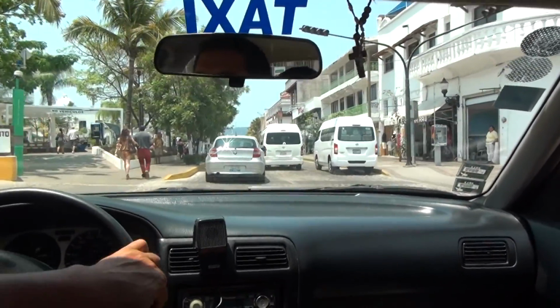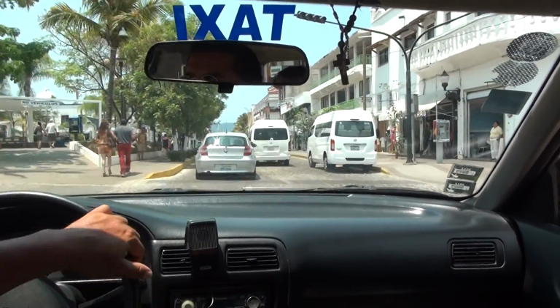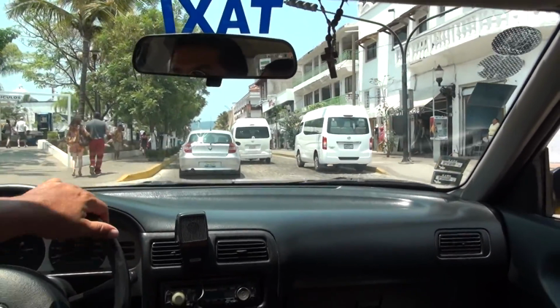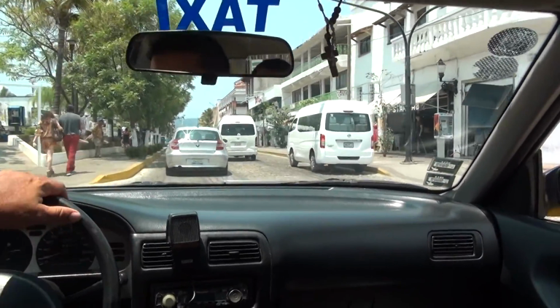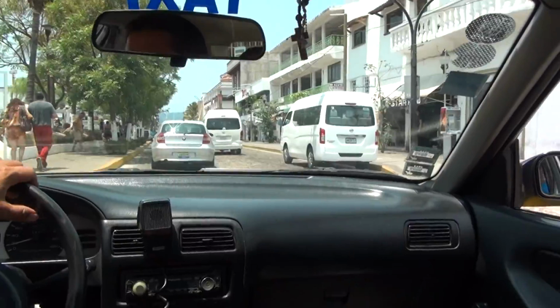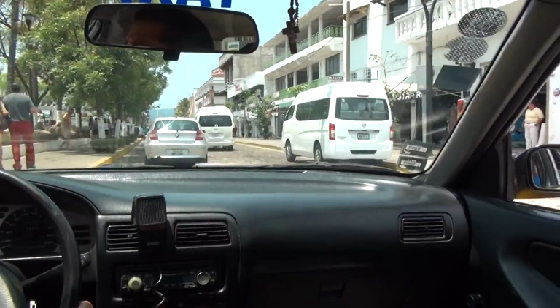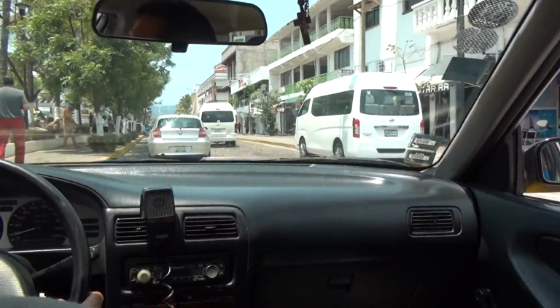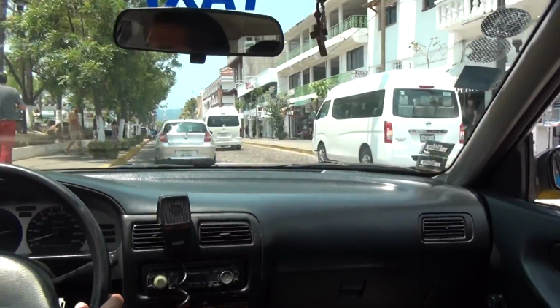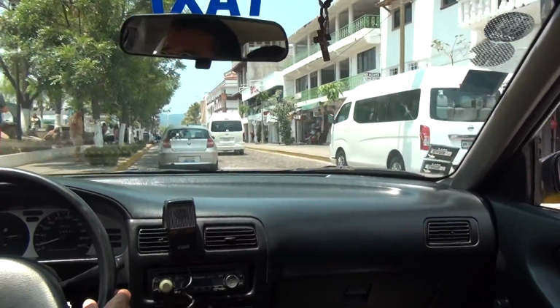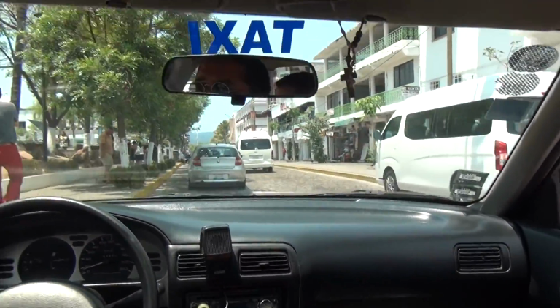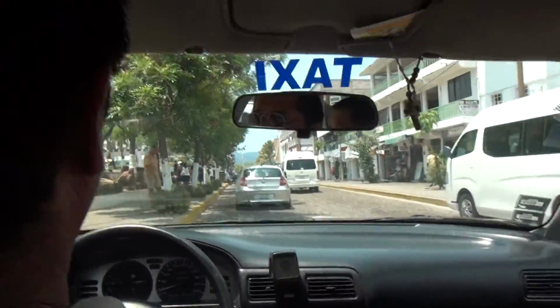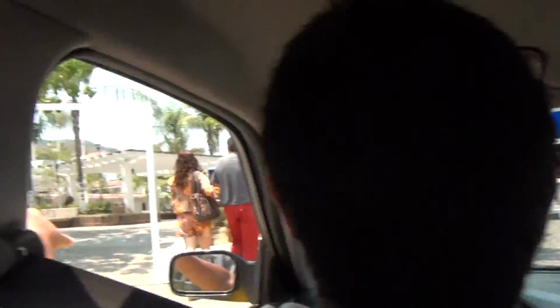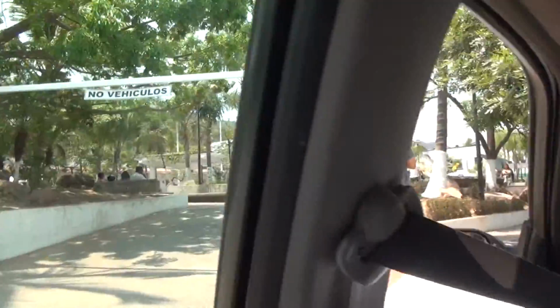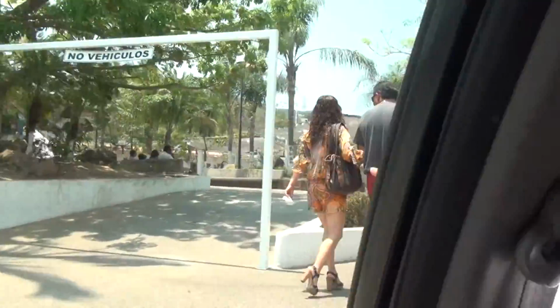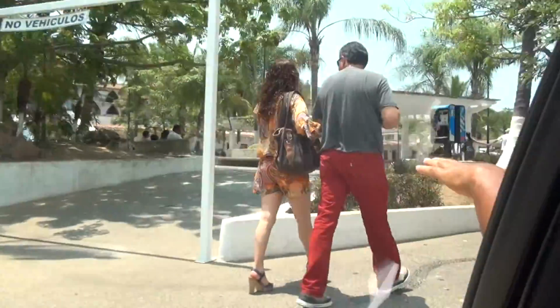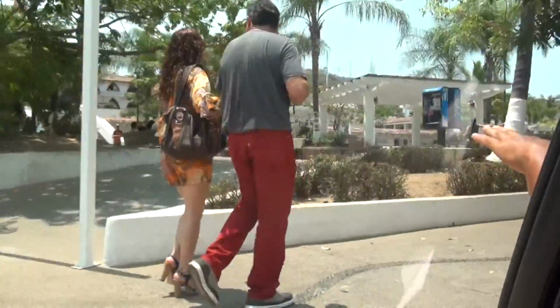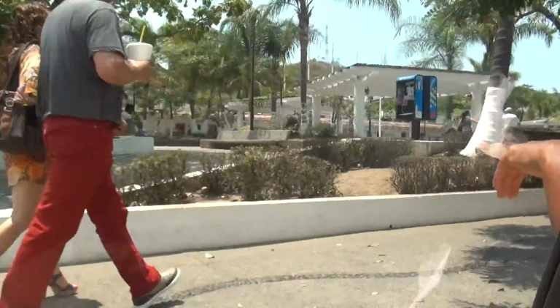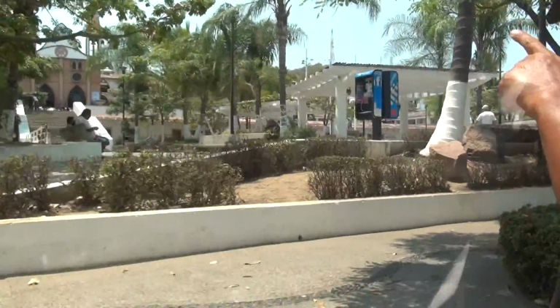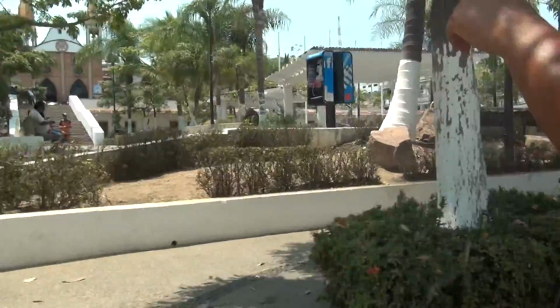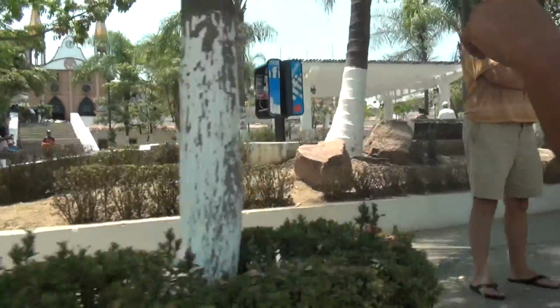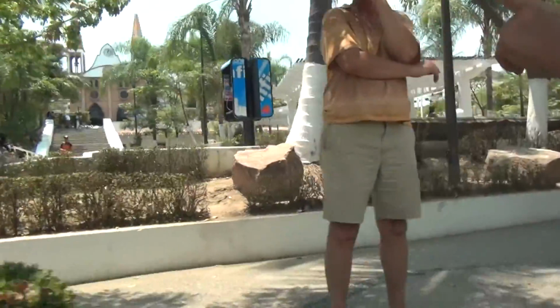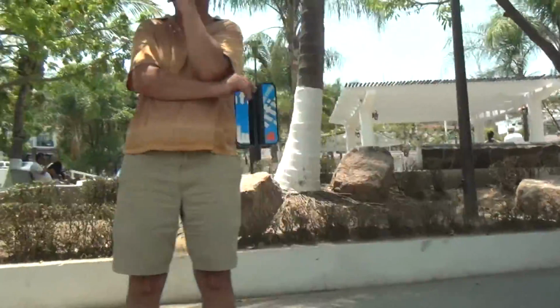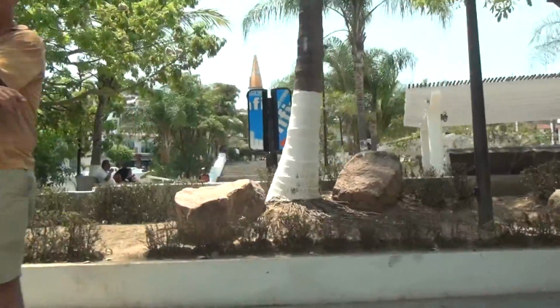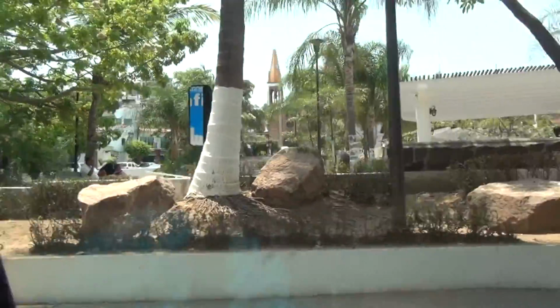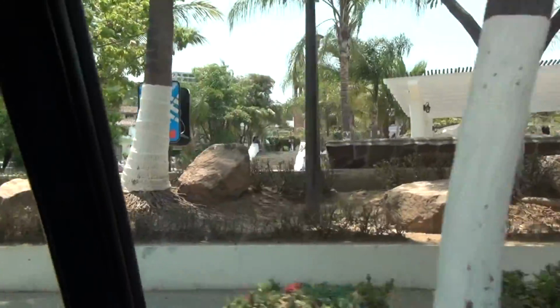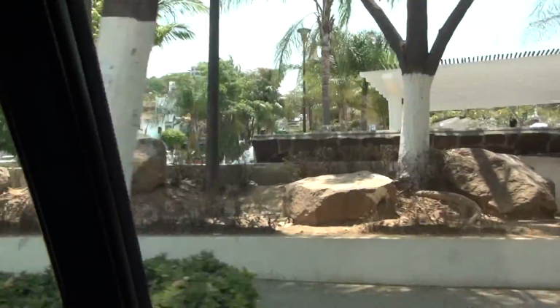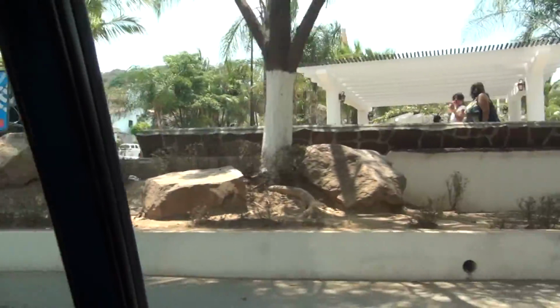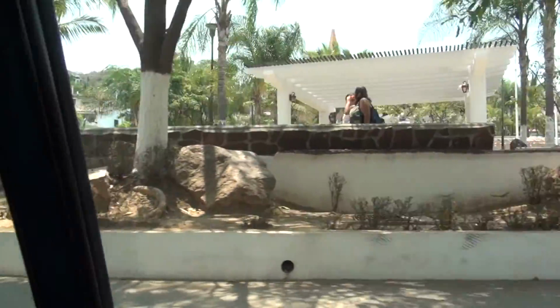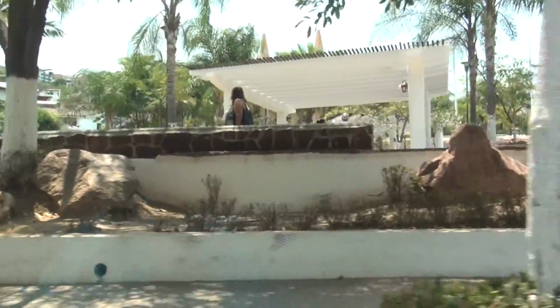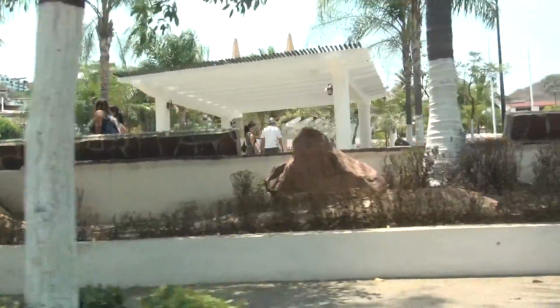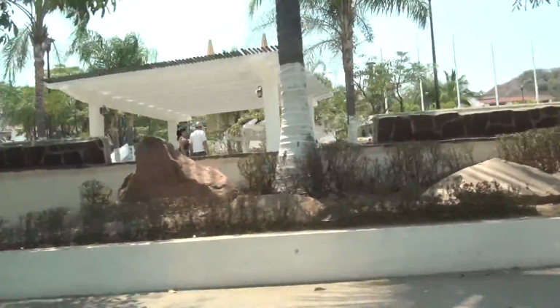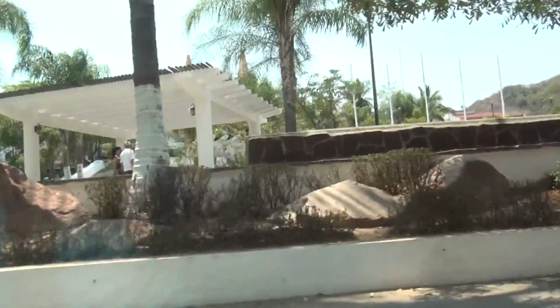And this is like right before the Malecón? Yes, this is Hidalgo Park. Right. And this is the first church on the left side. Okay, we're going to have to check that out too.